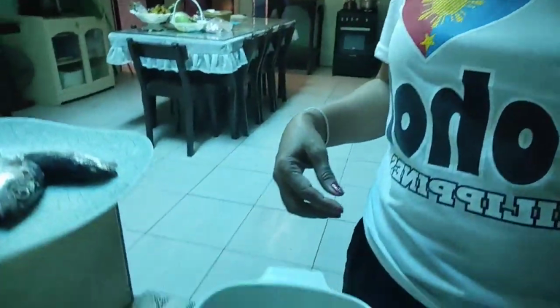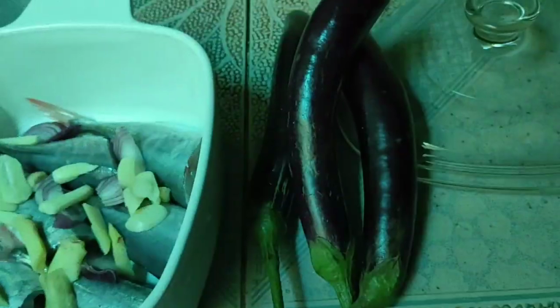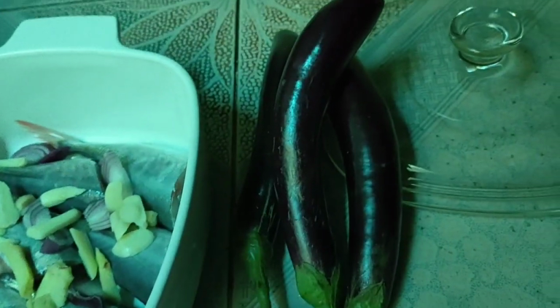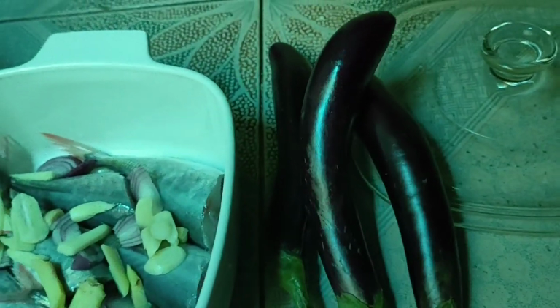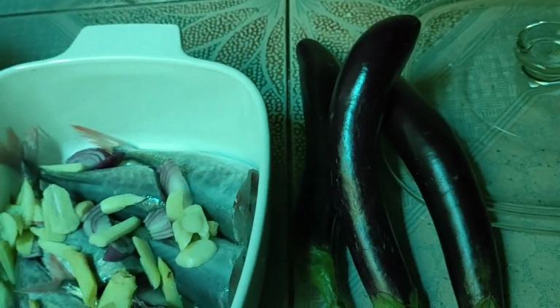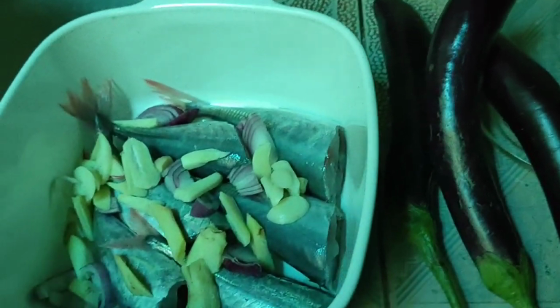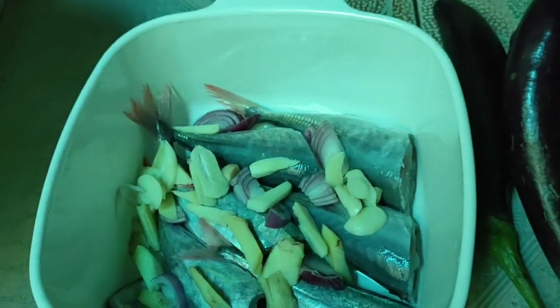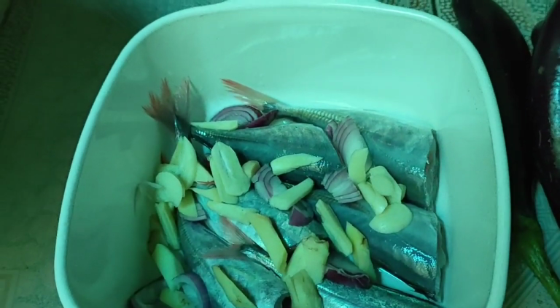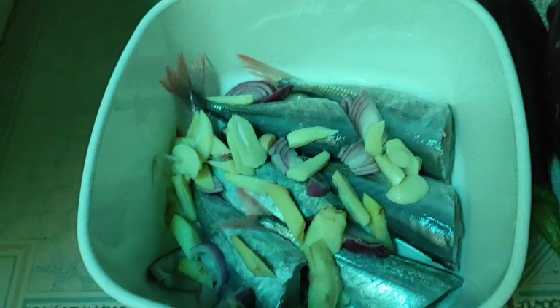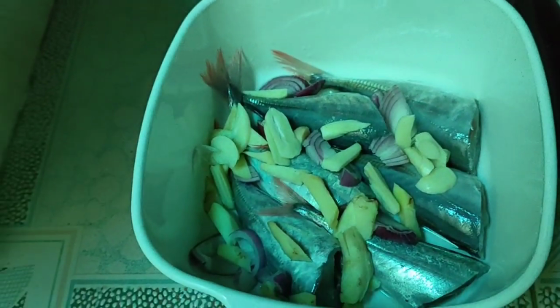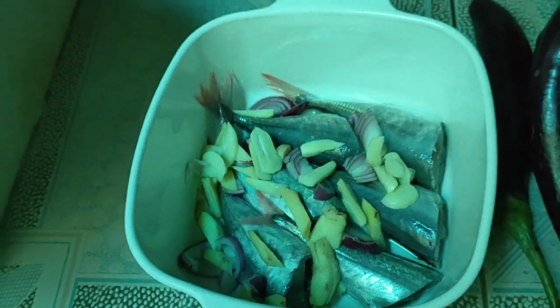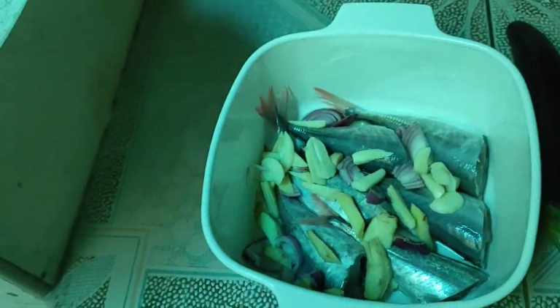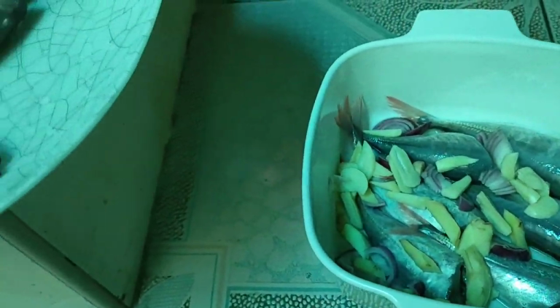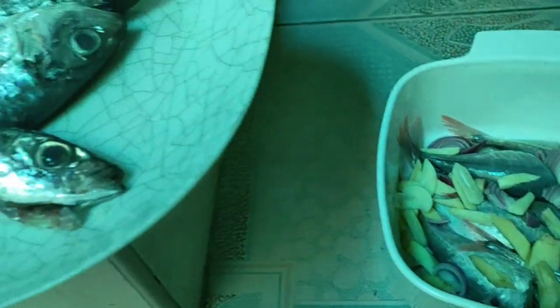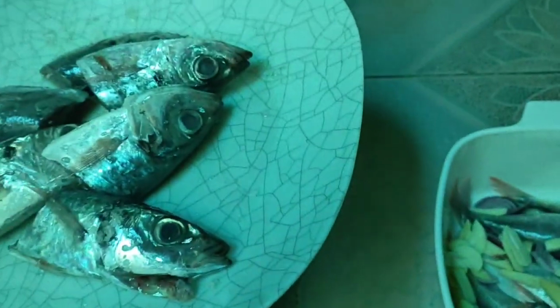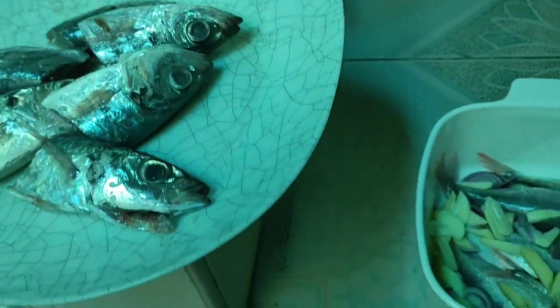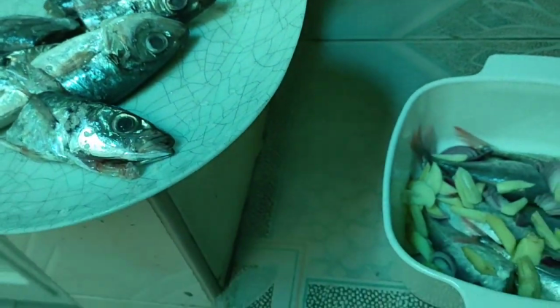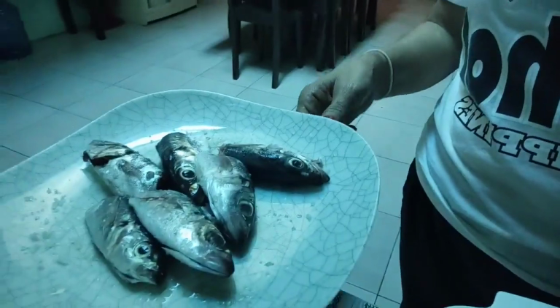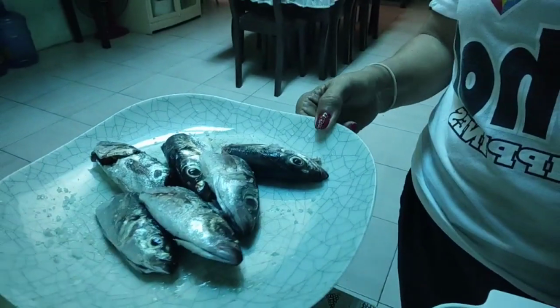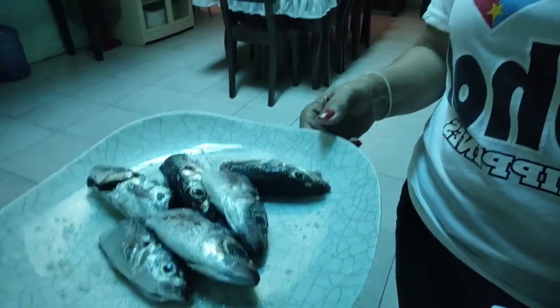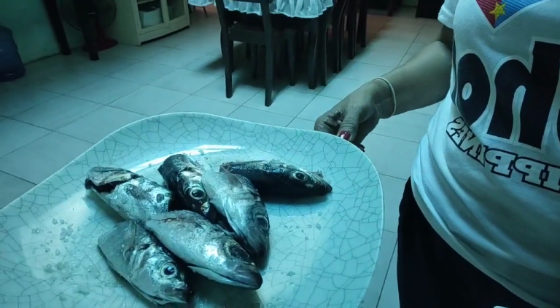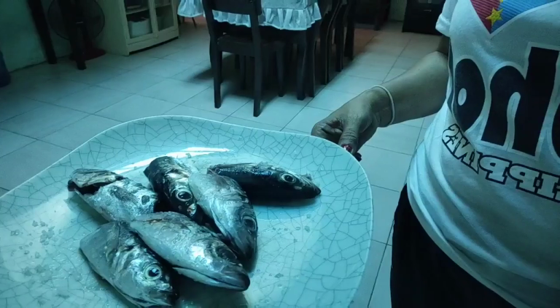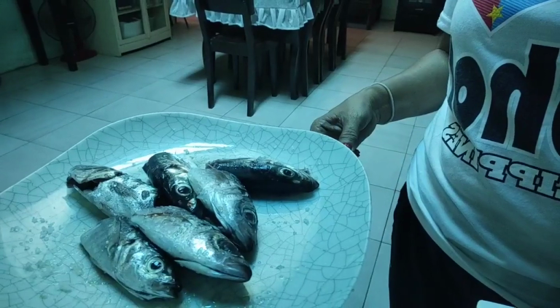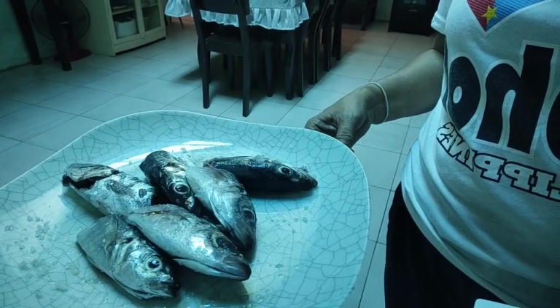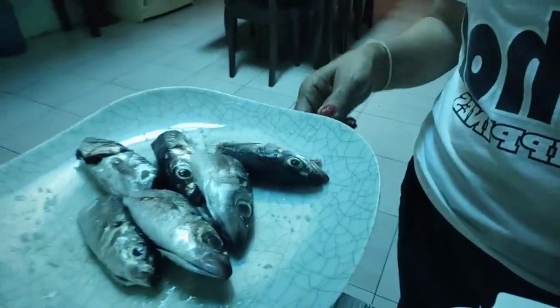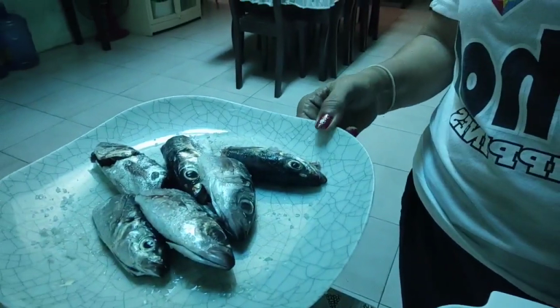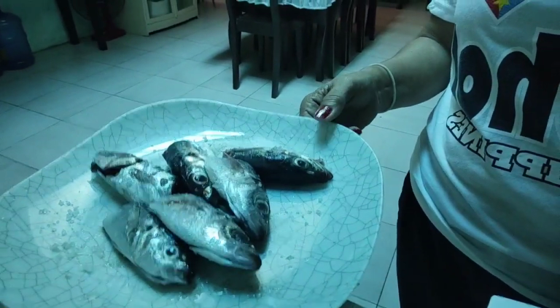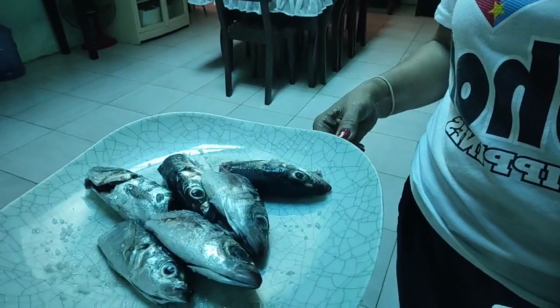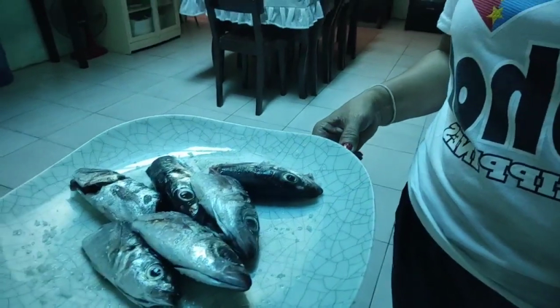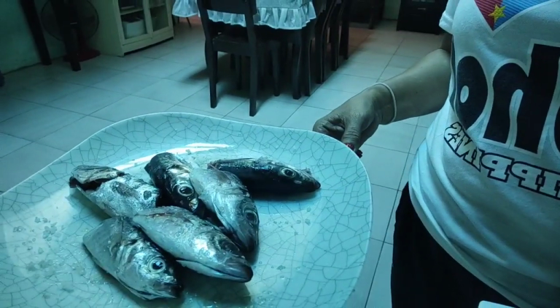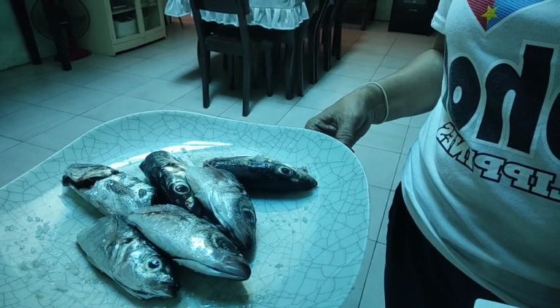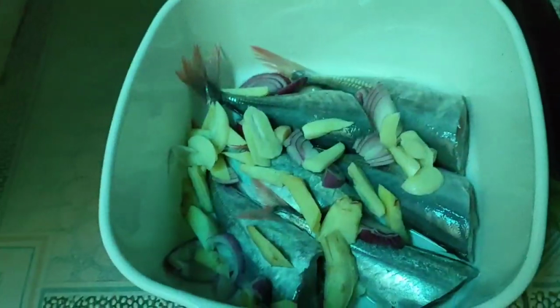Ang ginawa ko sa ipapaksiw ko mga friends, yung mga buntot ang gagamitin. At saka yung iprito ko naman itong ulo. Pagkatapos iluto itong isda, lagyan ko siya ng talong.